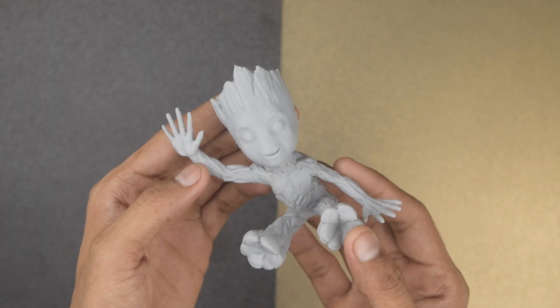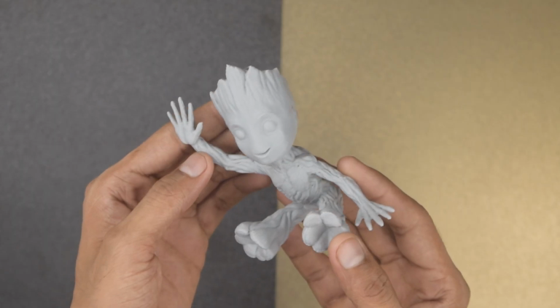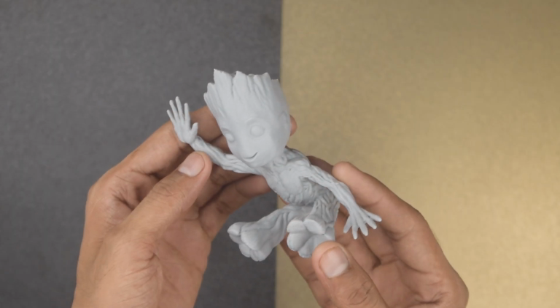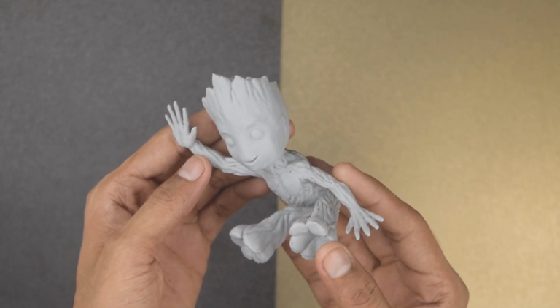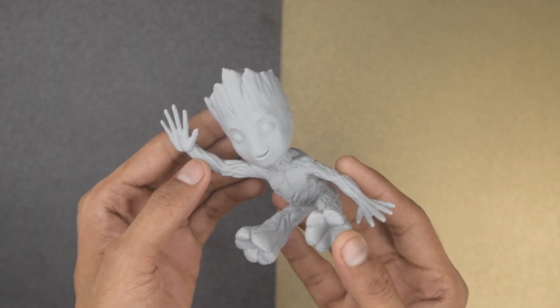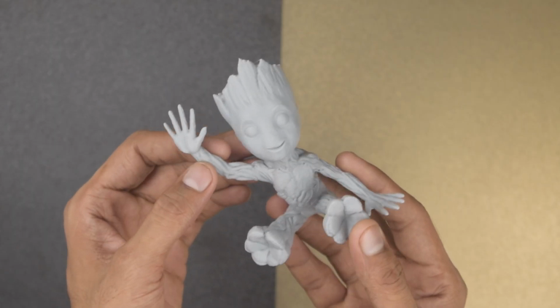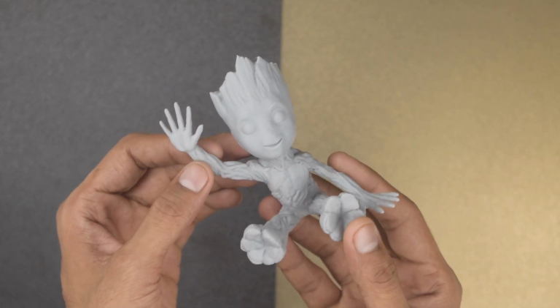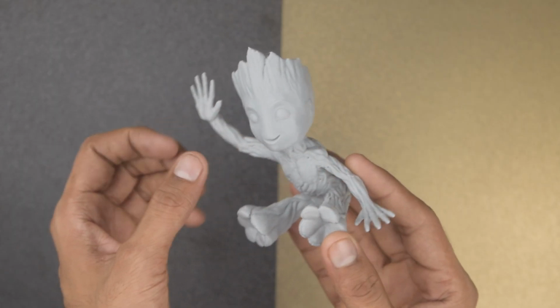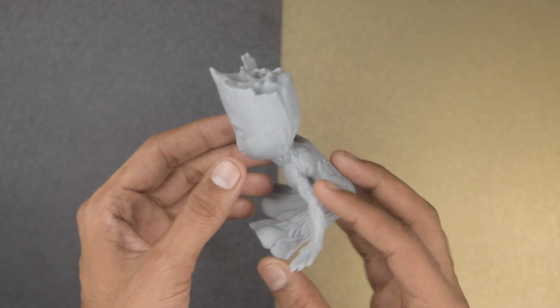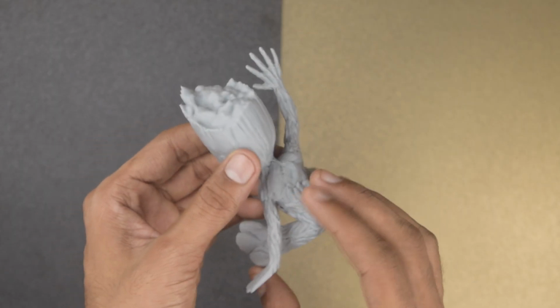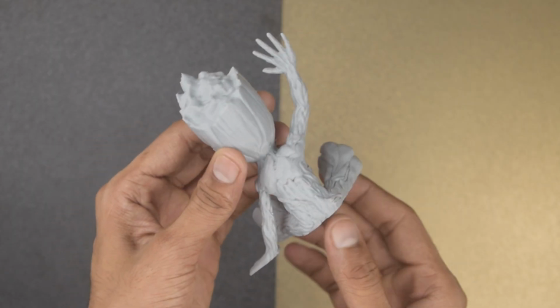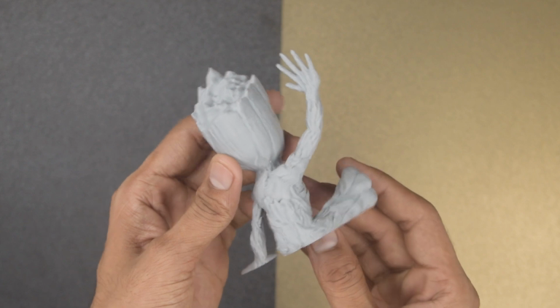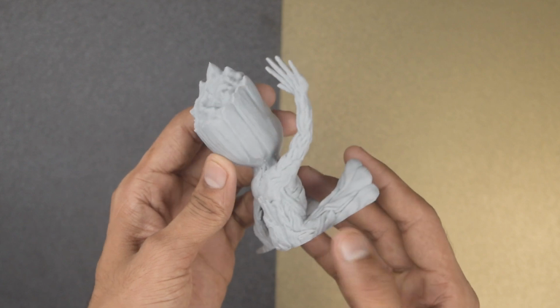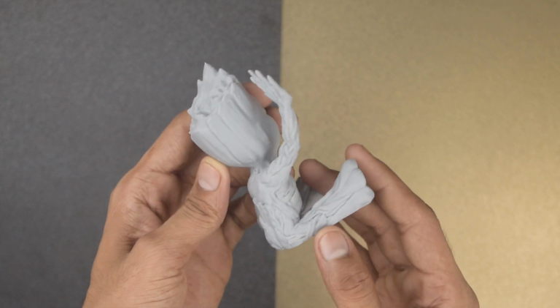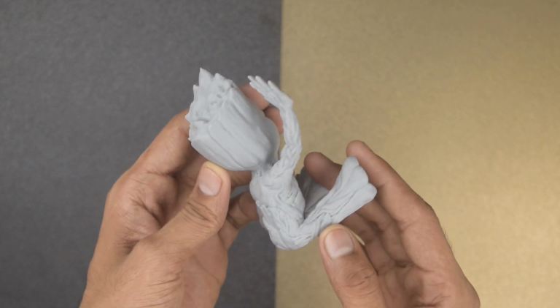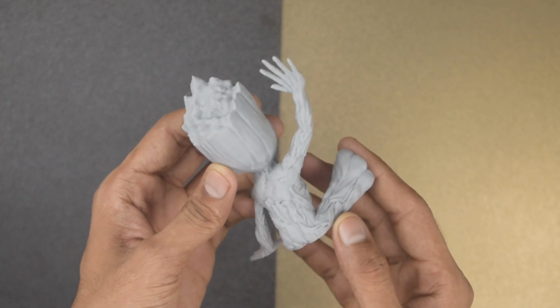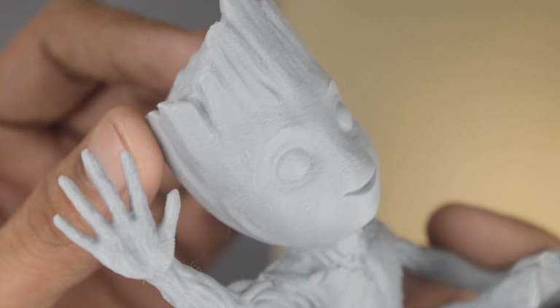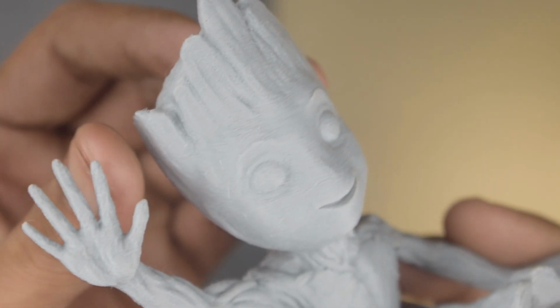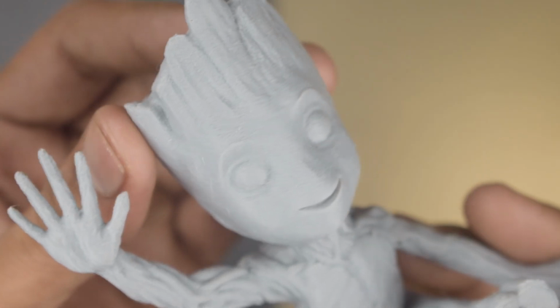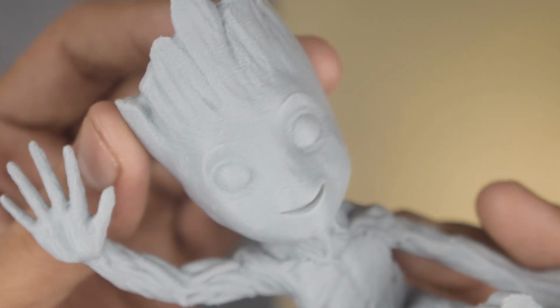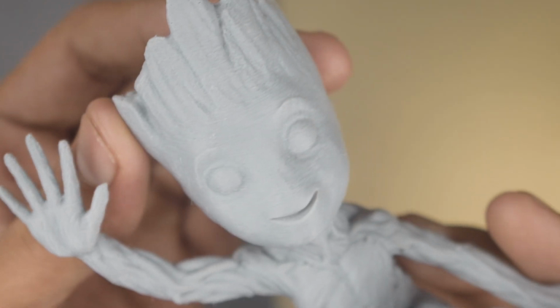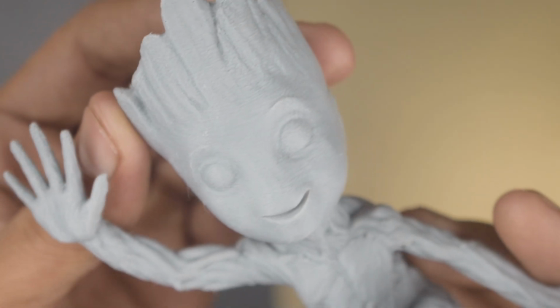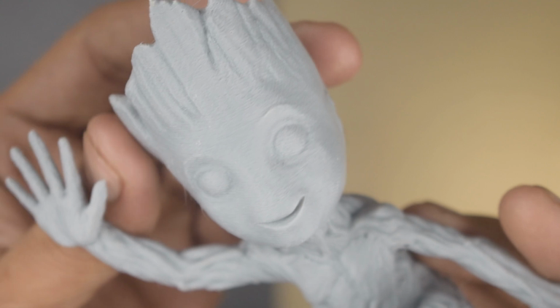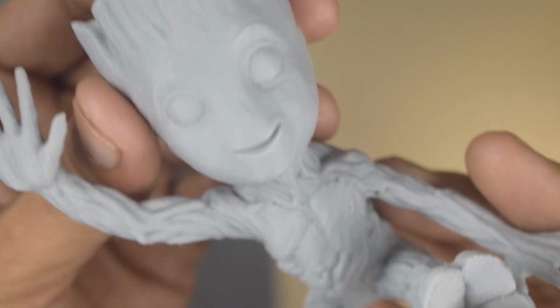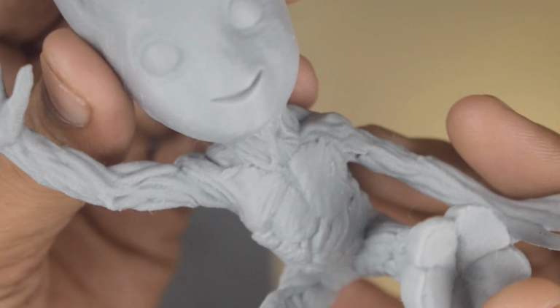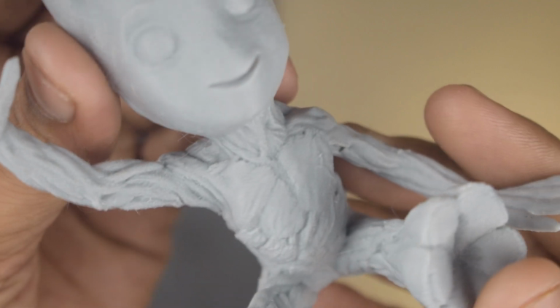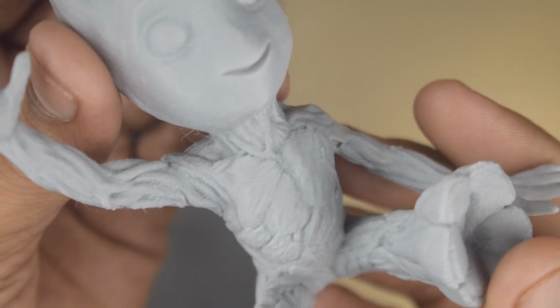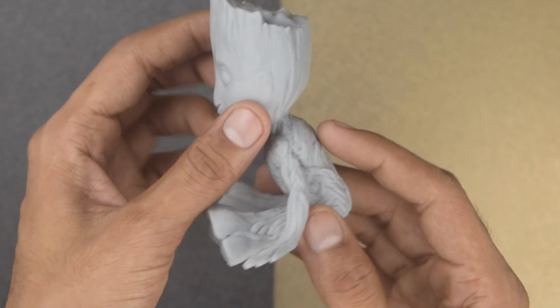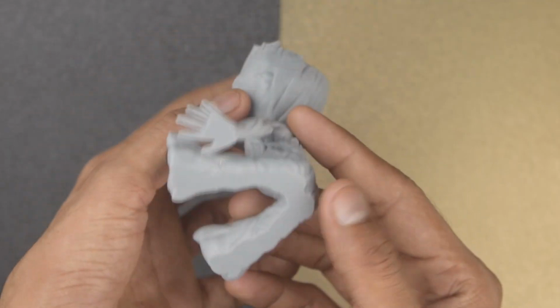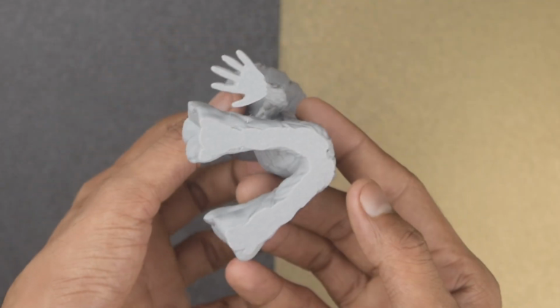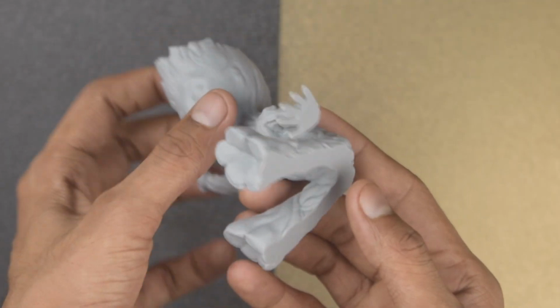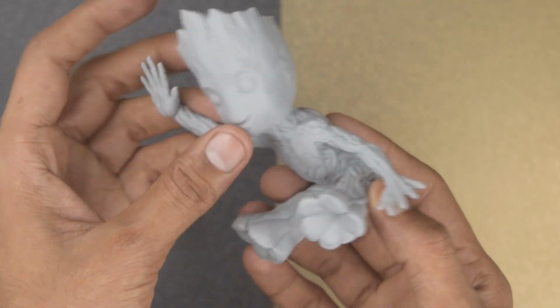I printed this Baby Groot at 0.1mm layer height with Hyper ABS filament. It took around 2.5 hours to print. The layers are almost vanished and it is looking very satisfying. The textured PEI flexible sheet gives a nice pattern on the bottom layer.